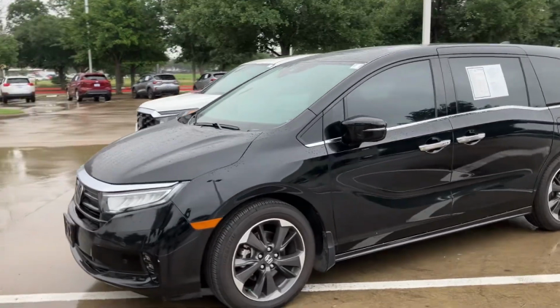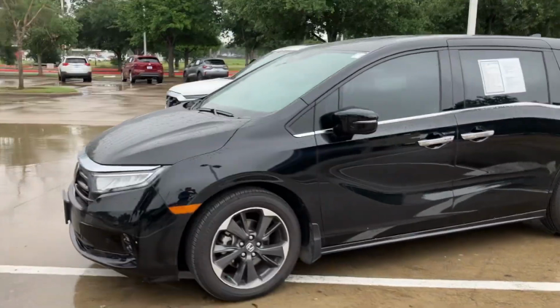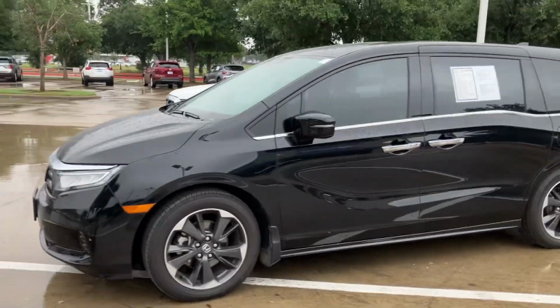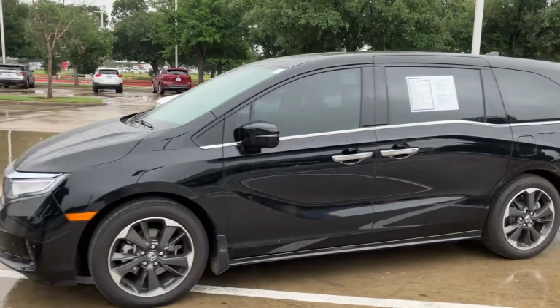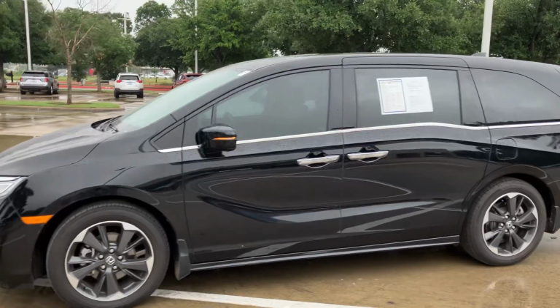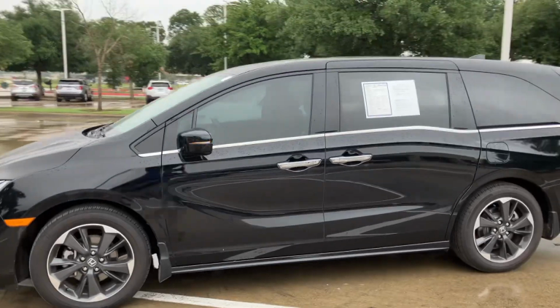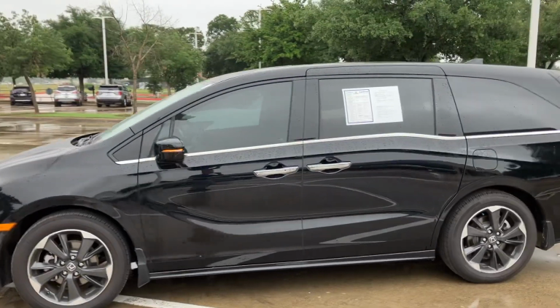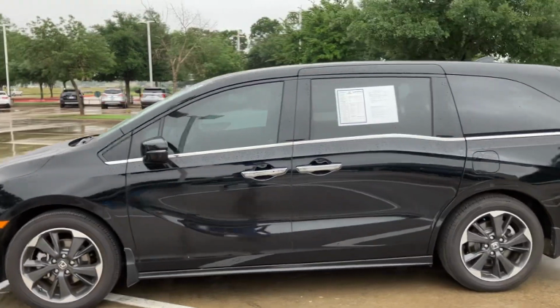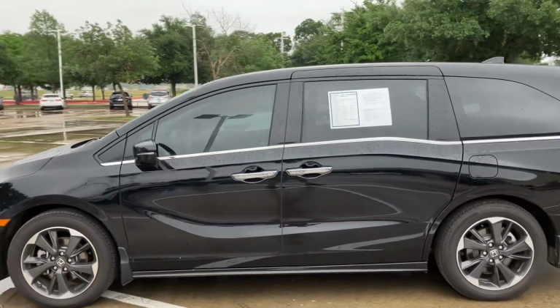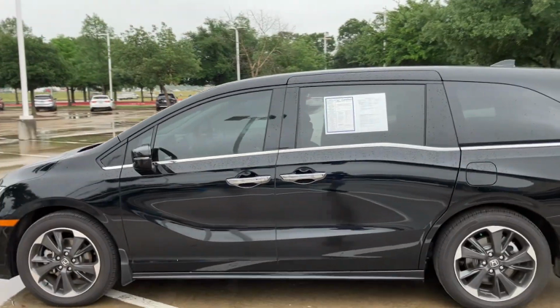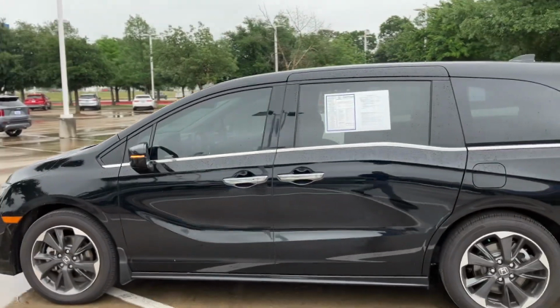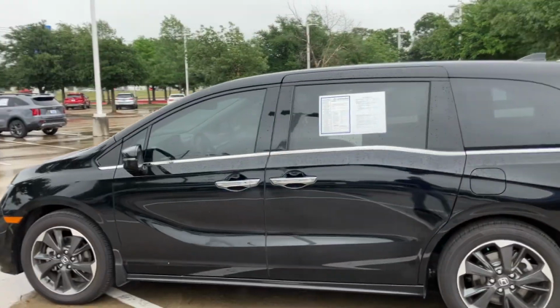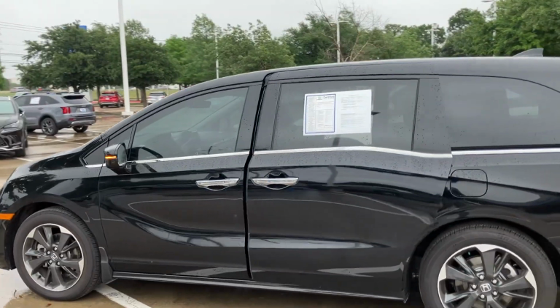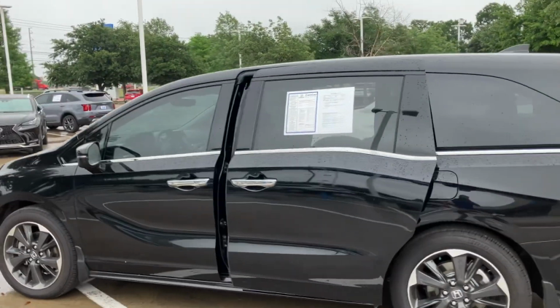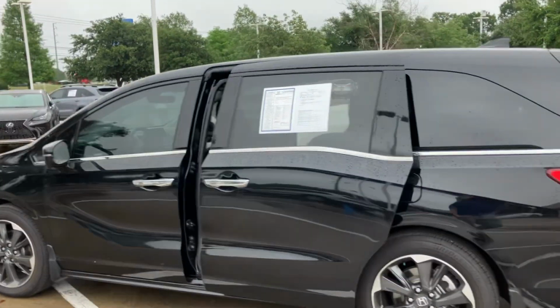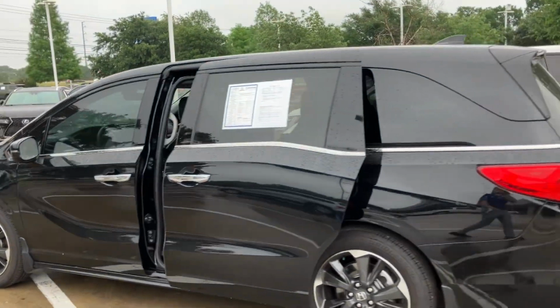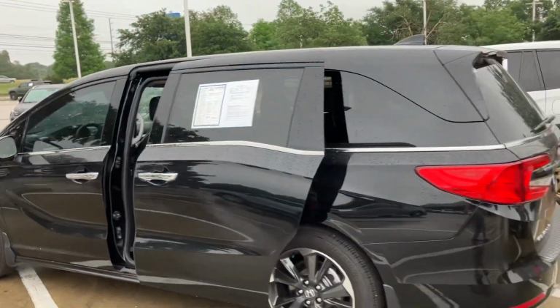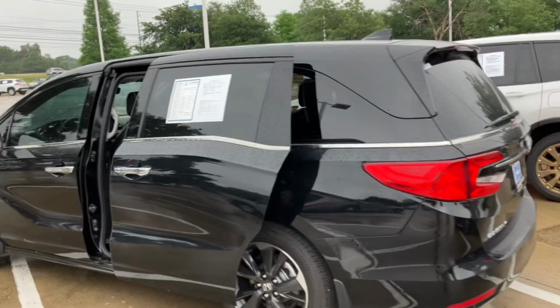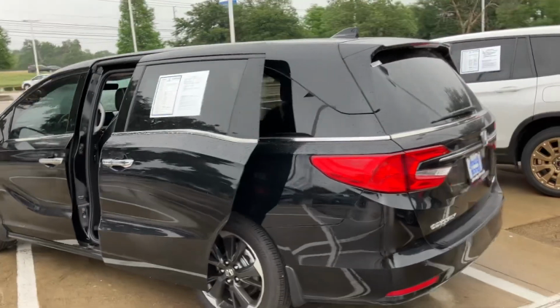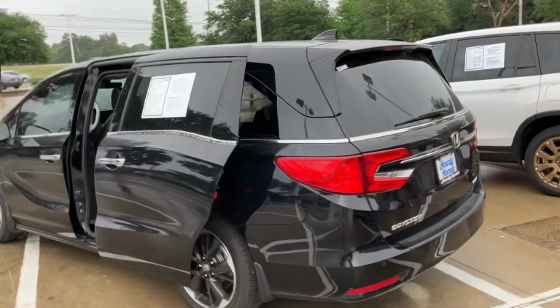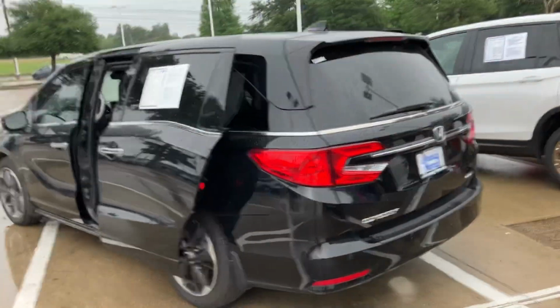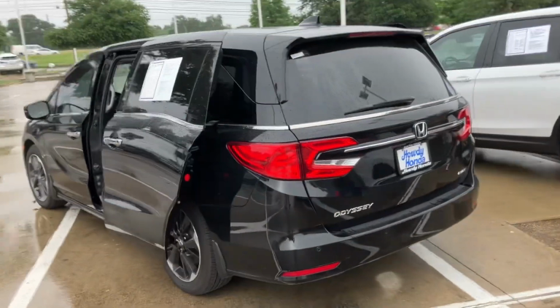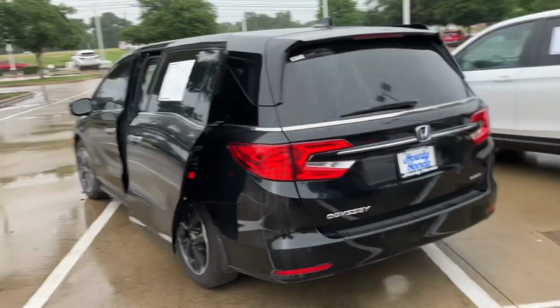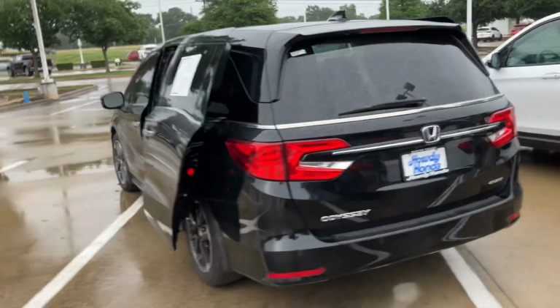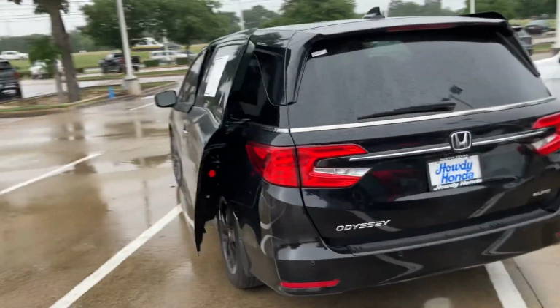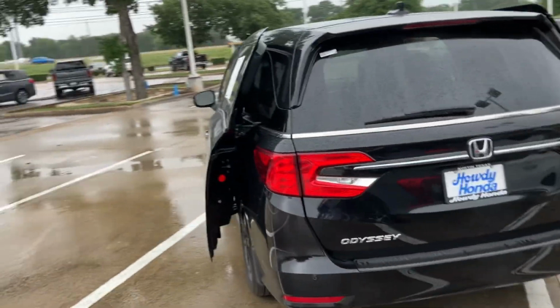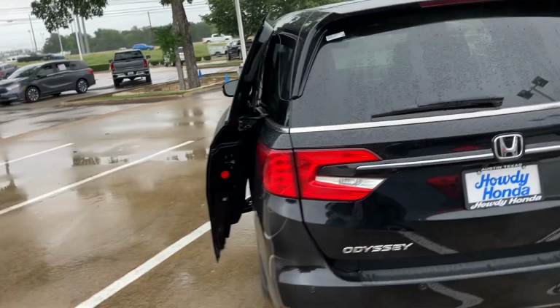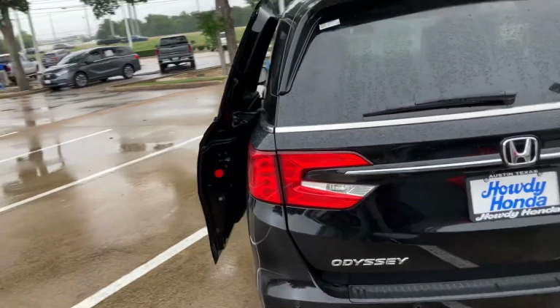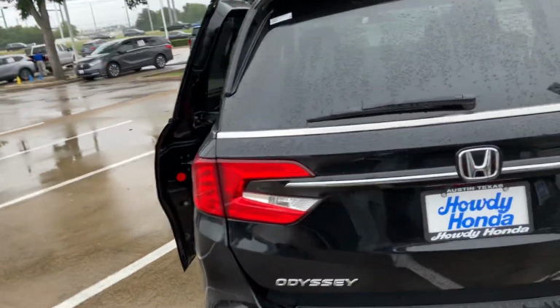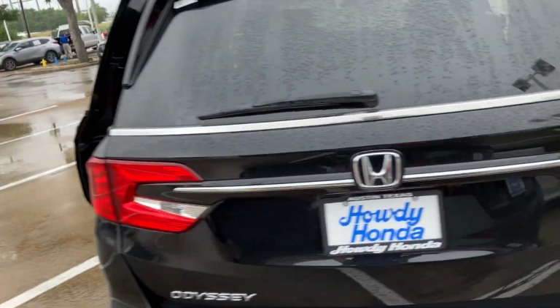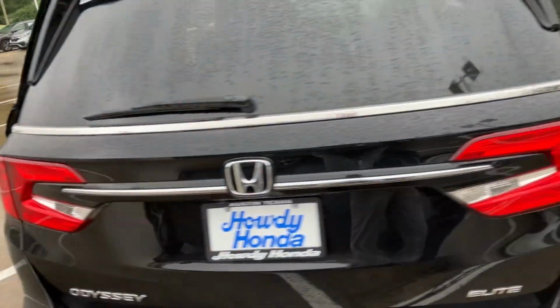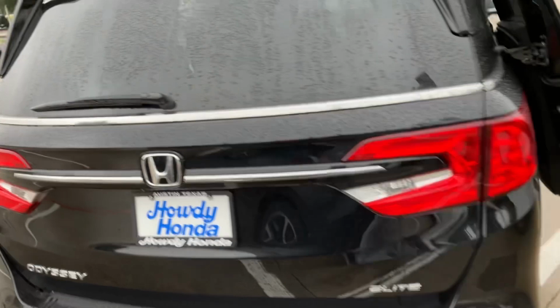This is the top trim — it has all the available features. It has automatic doors, cabin watch, and just too many to list, but it's got everything possible on a Honda Odyssey.